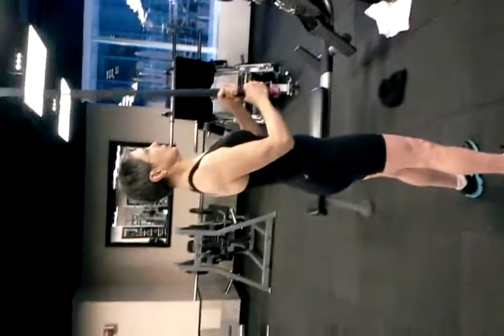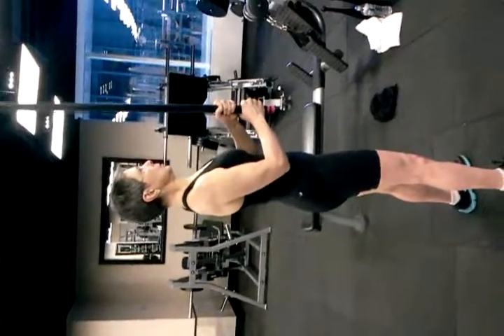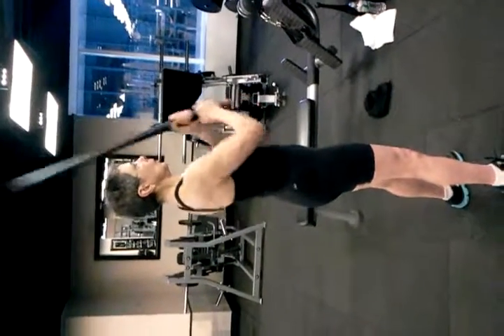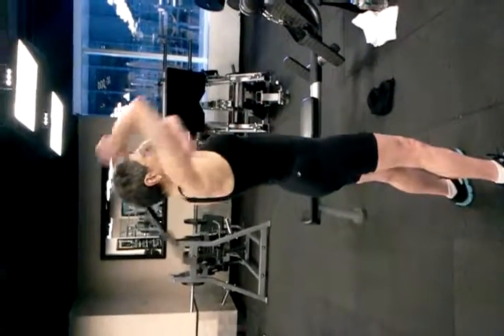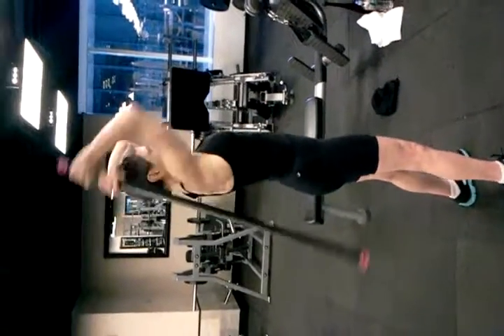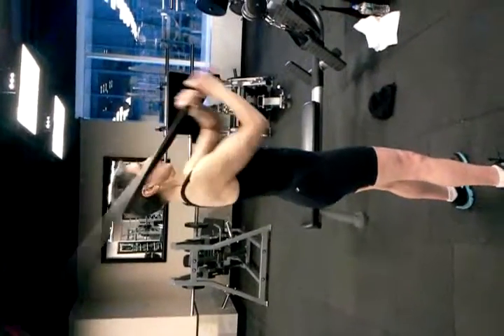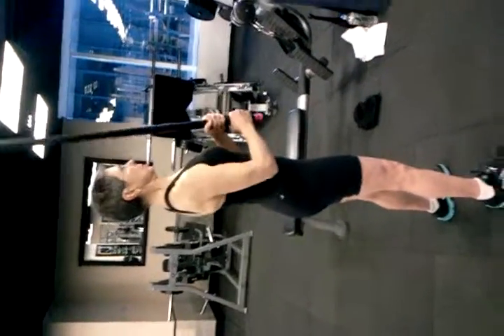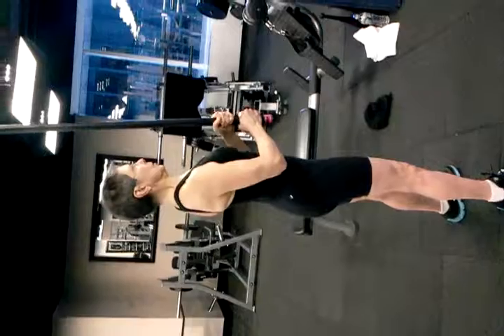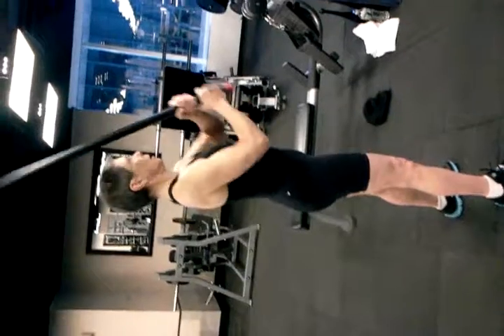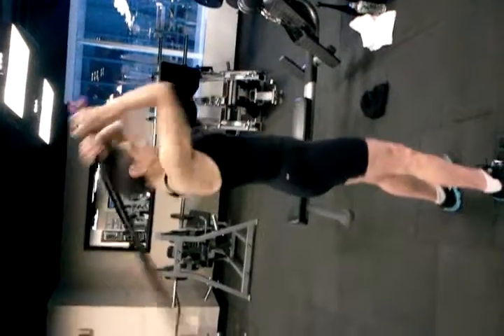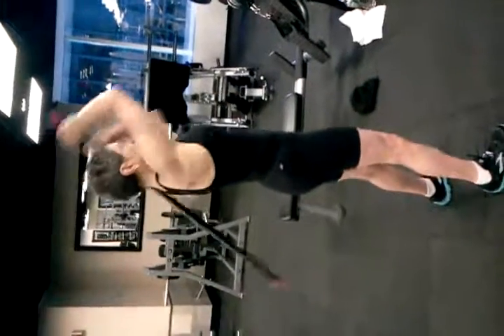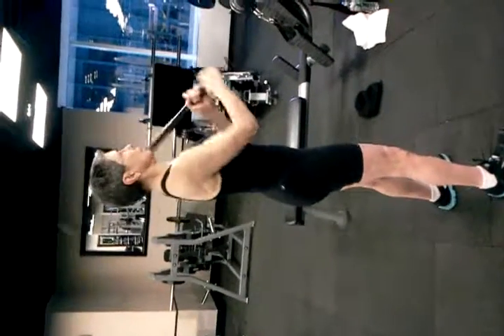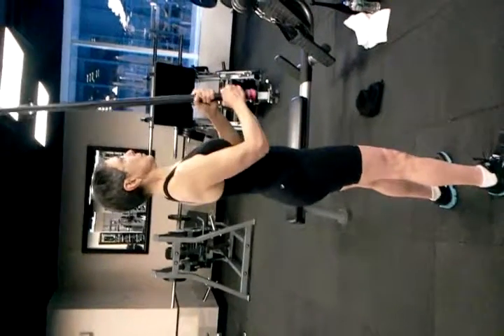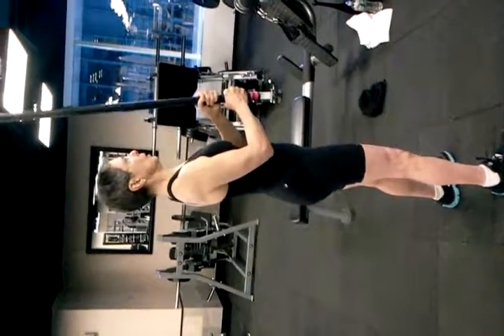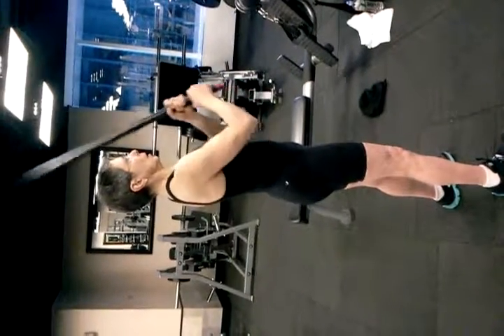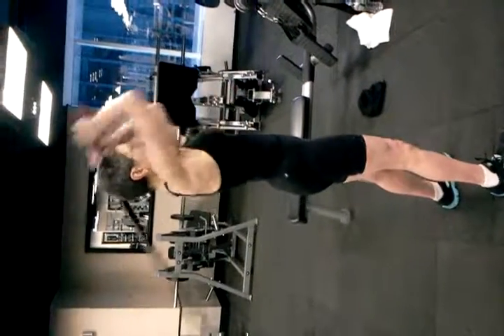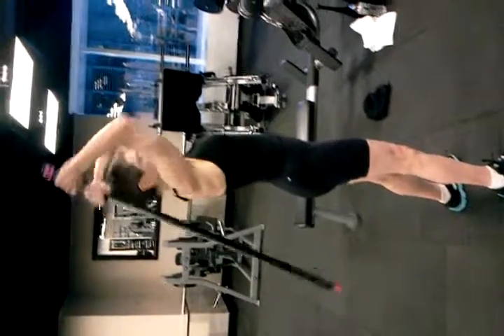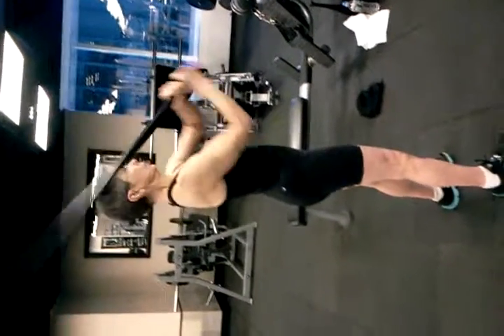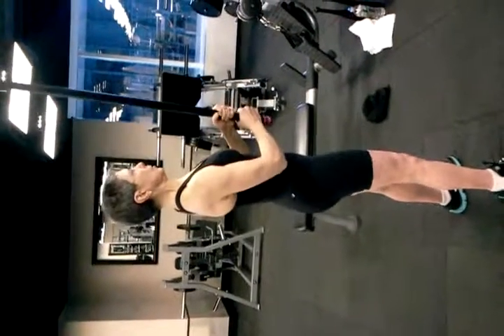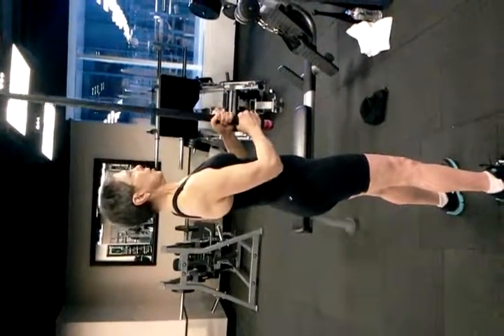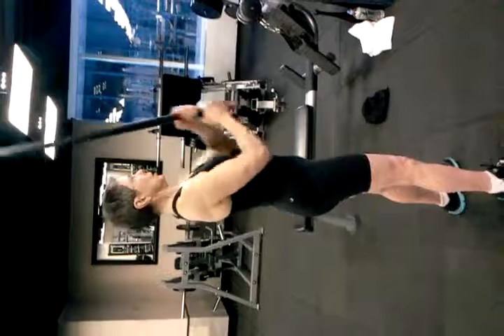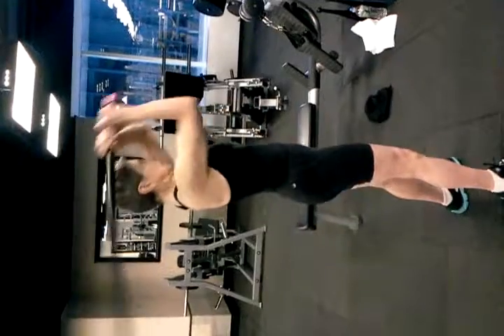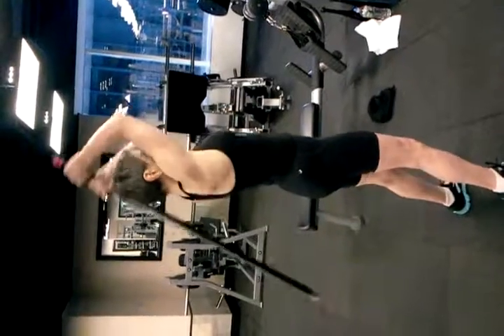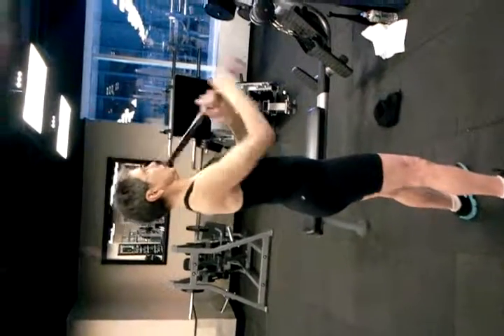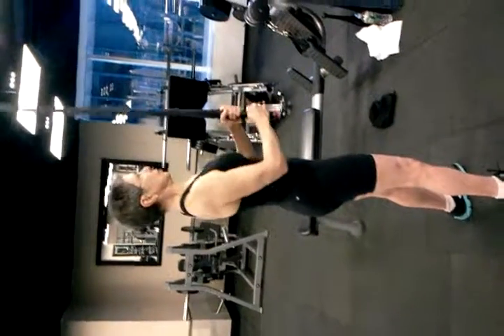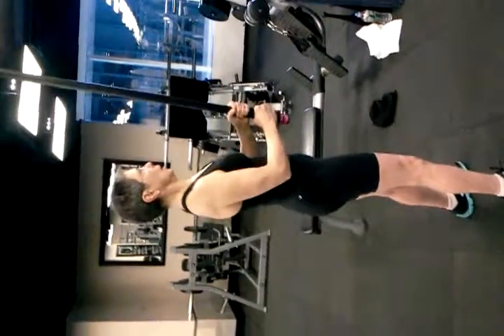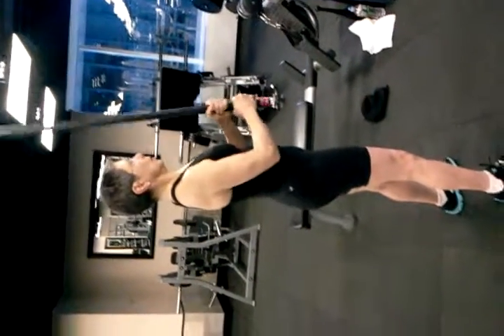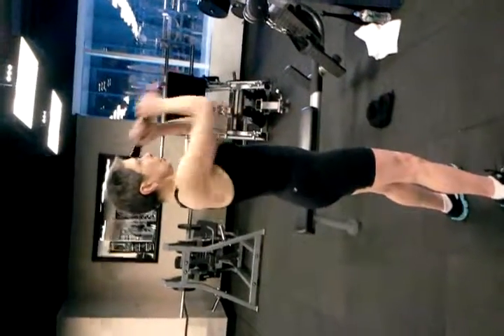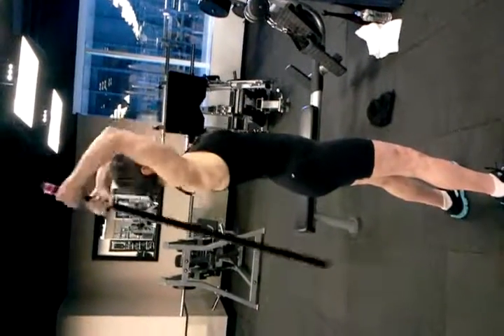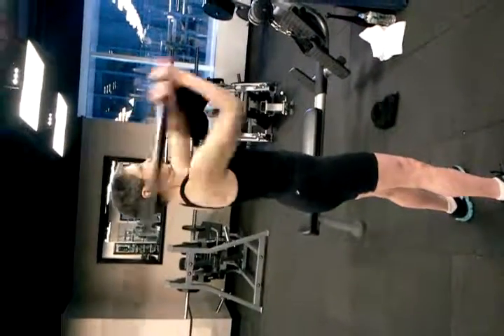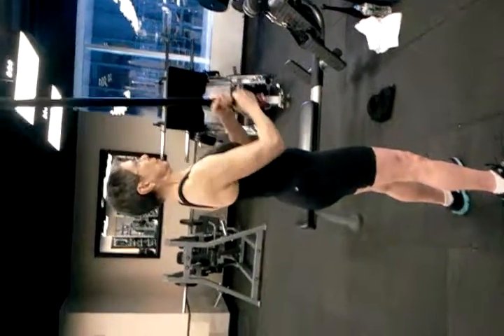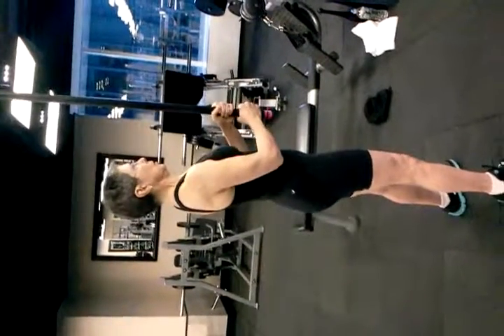The beautiful thing about this drill is that it is a halo, which is adapted from a kettlebell drill to the best of my knowledge. But doing it with something like a body bar changes the lever arm to make it a much more interesting experience.